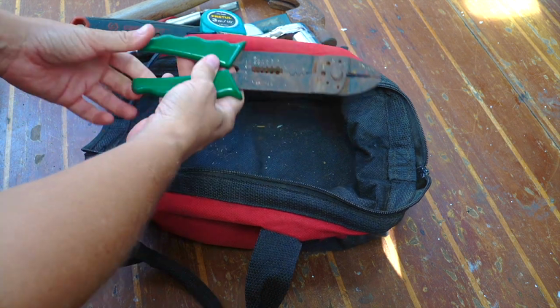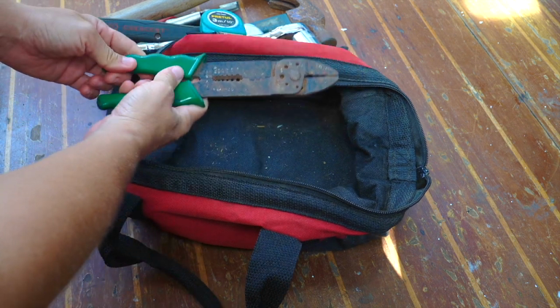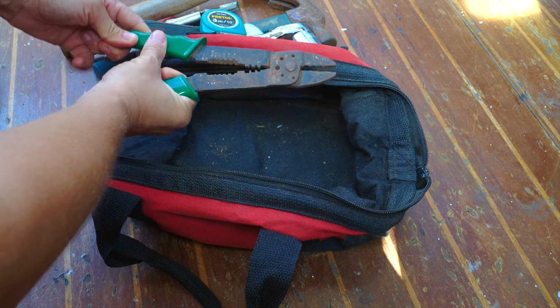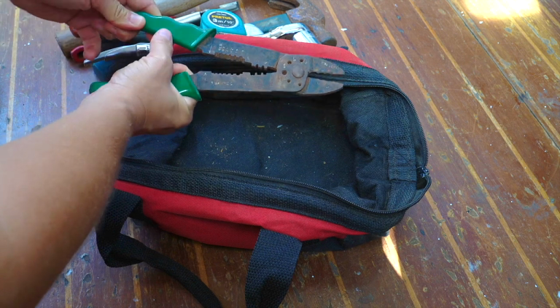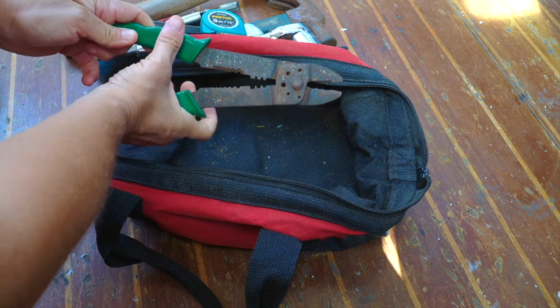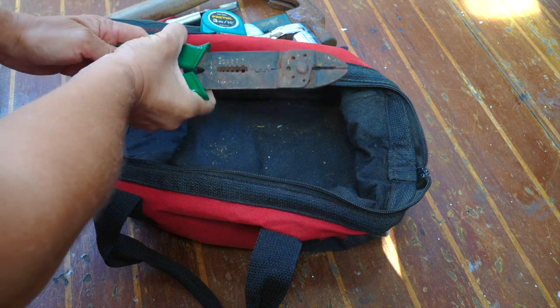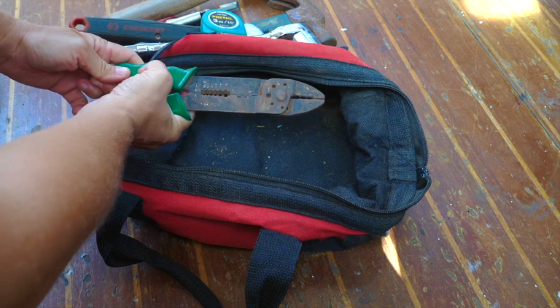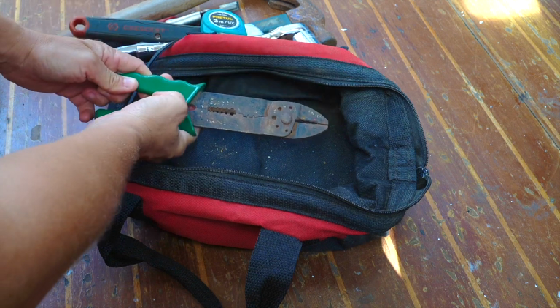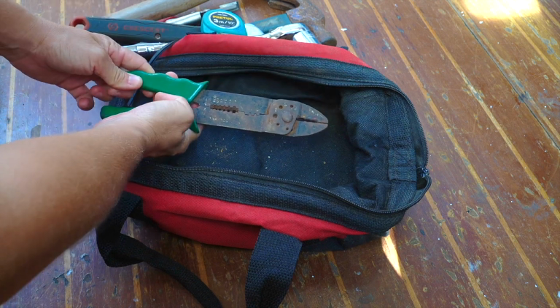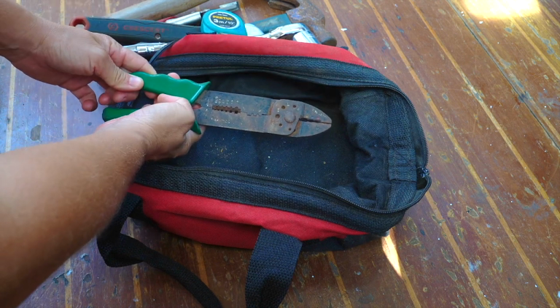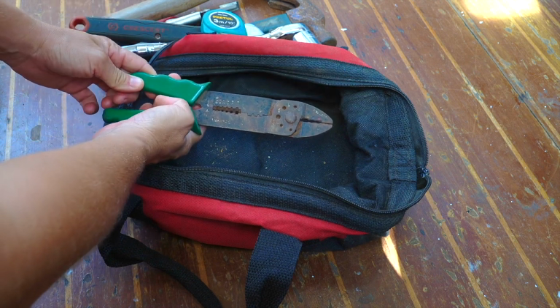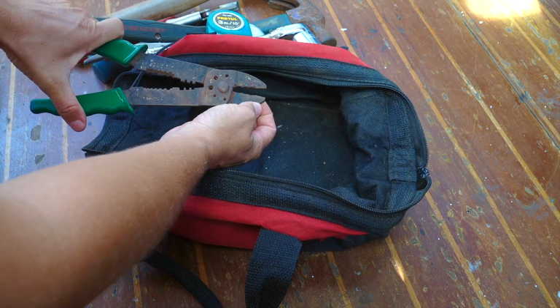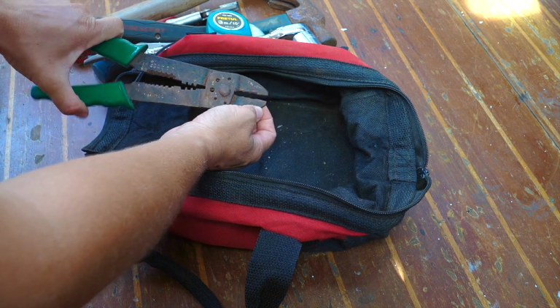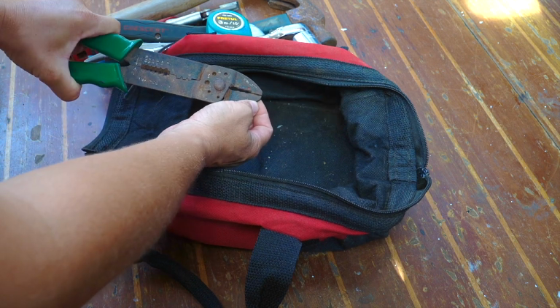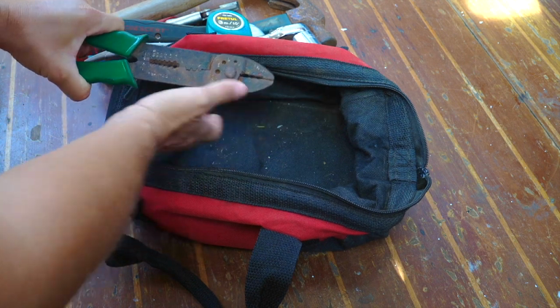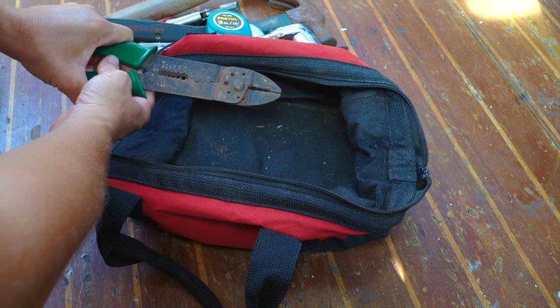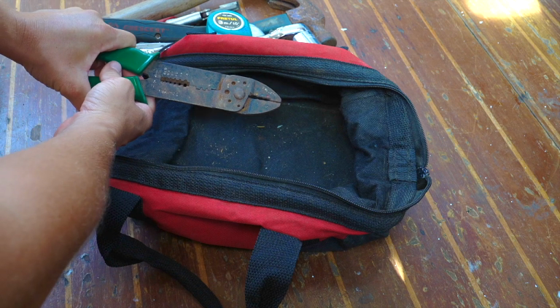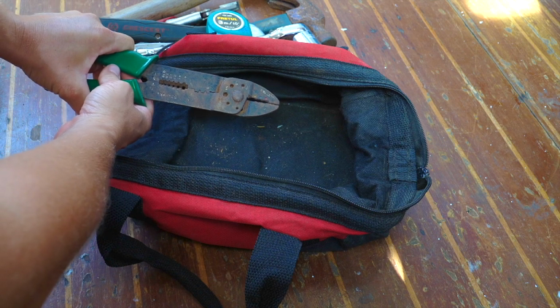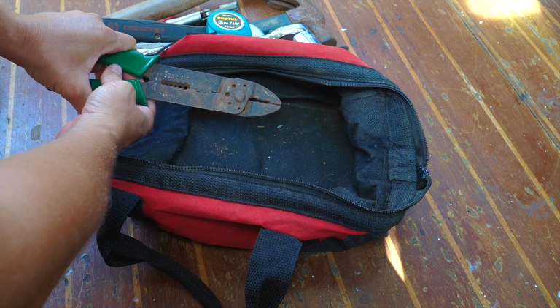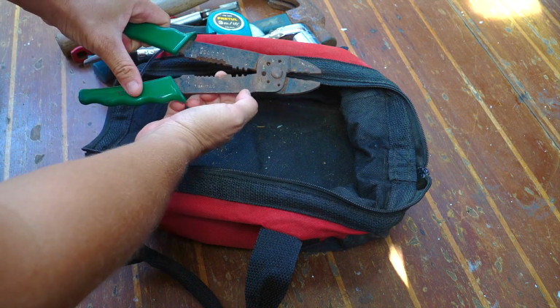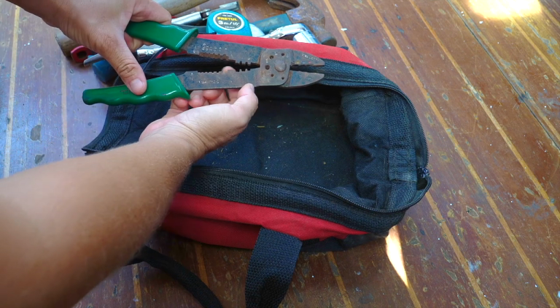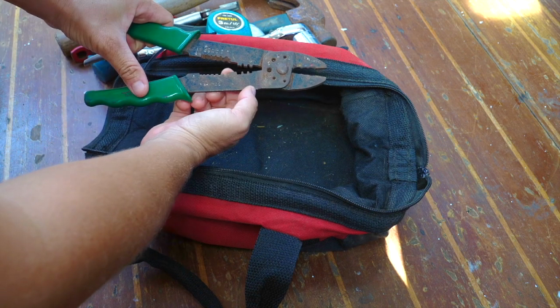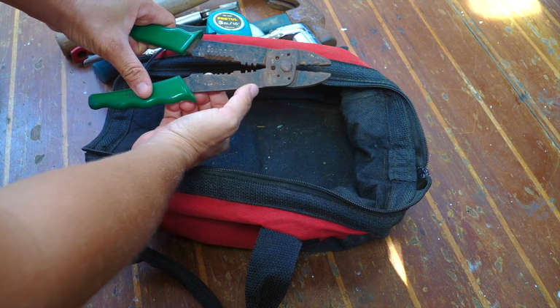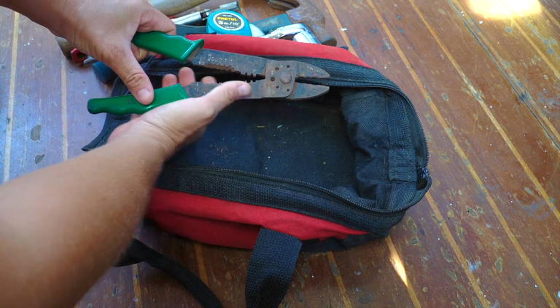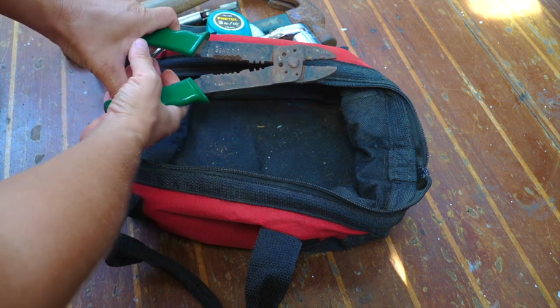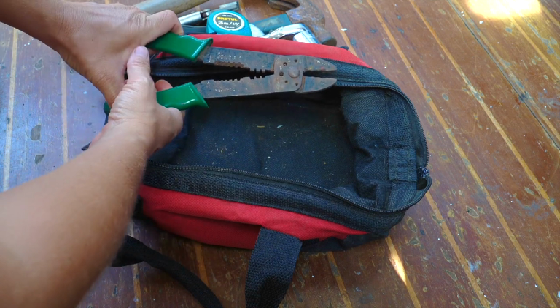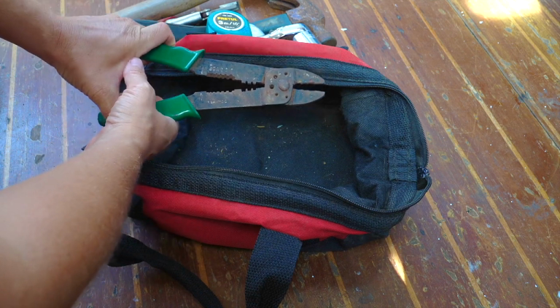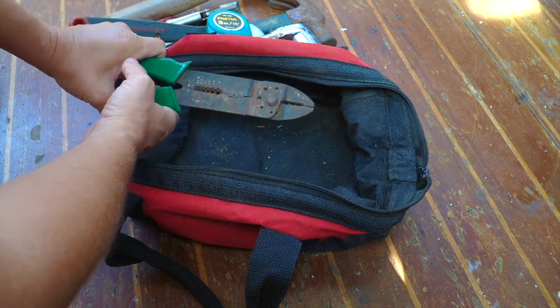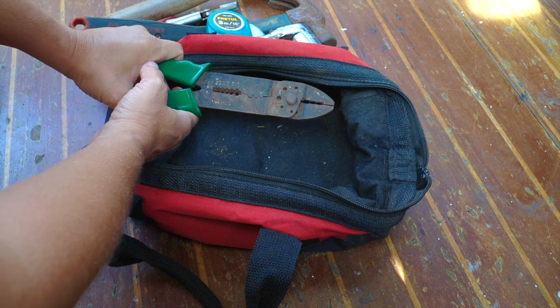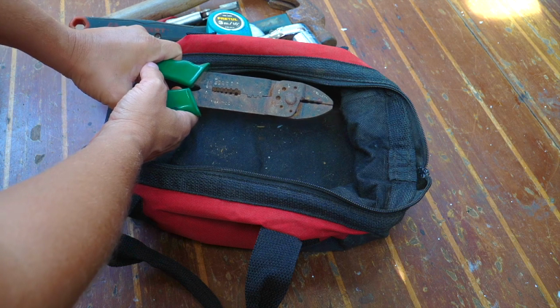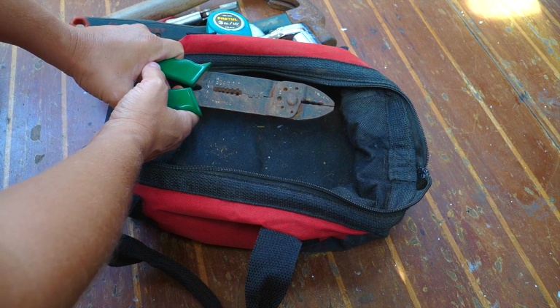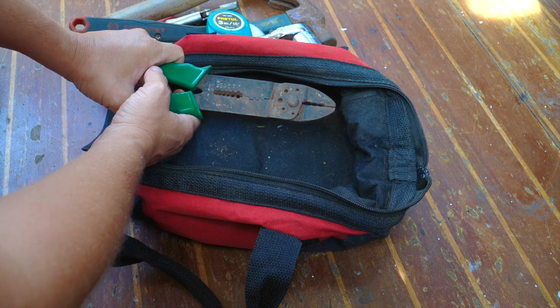And we have our set of pliers specifically for electrical work — a shearing part that allows you to chop your wires, and the sizing here for wires that allows you to strip wires completely.